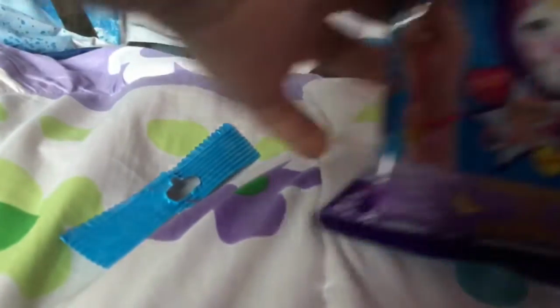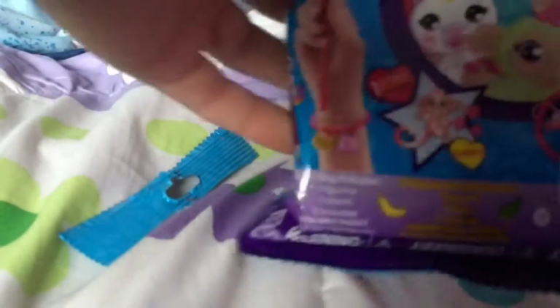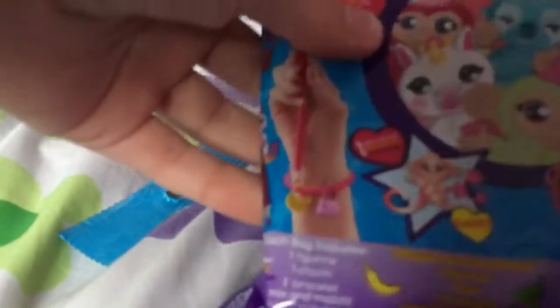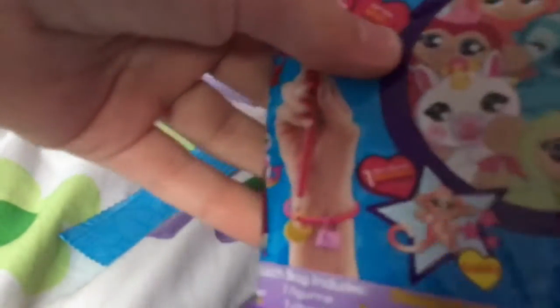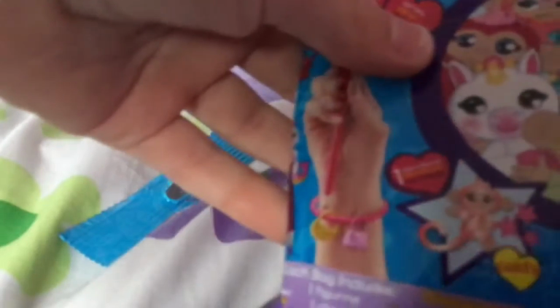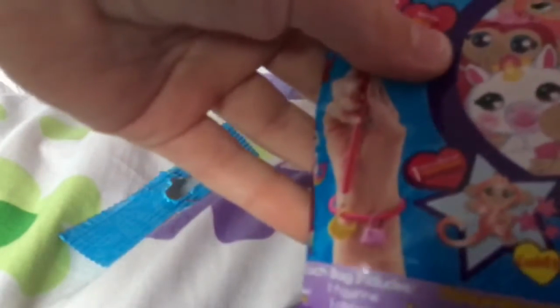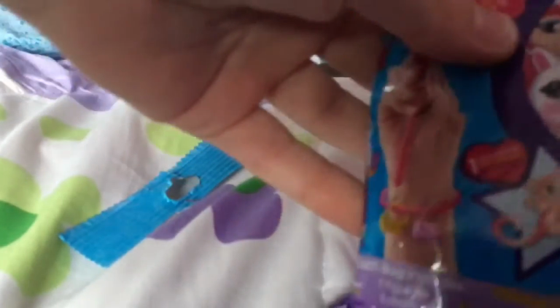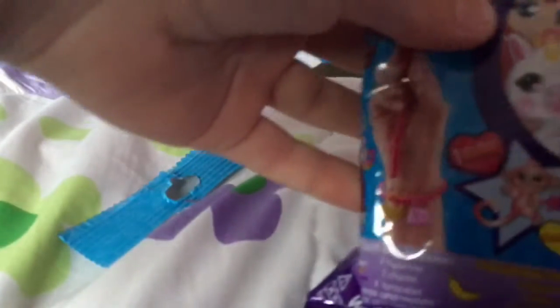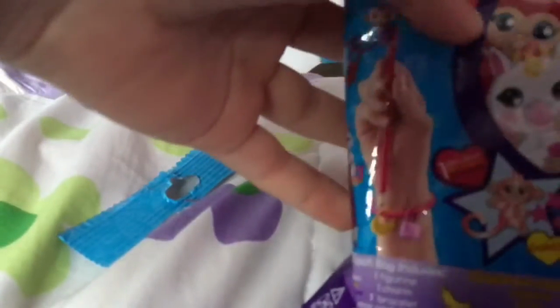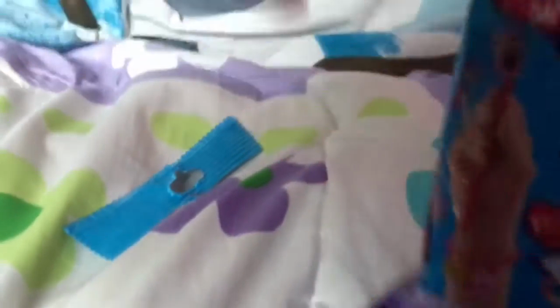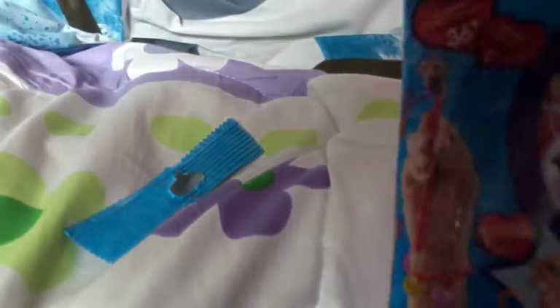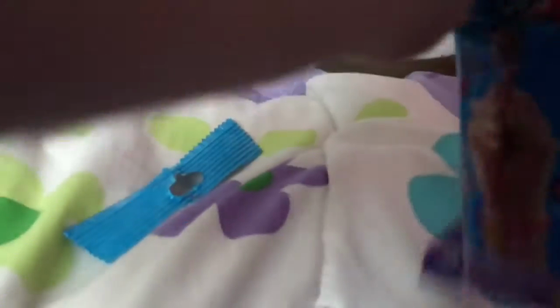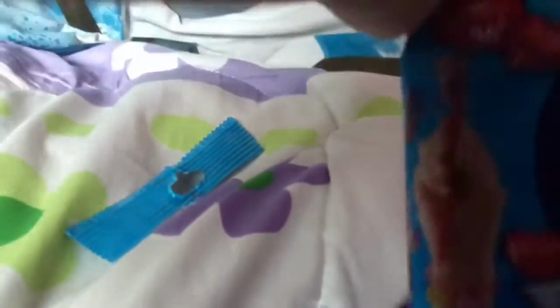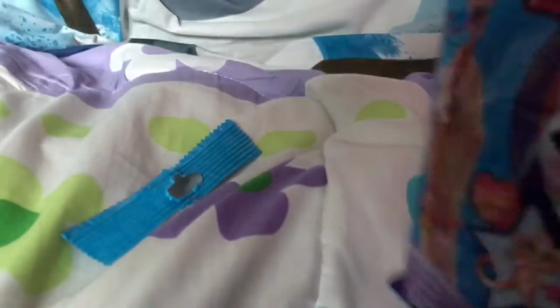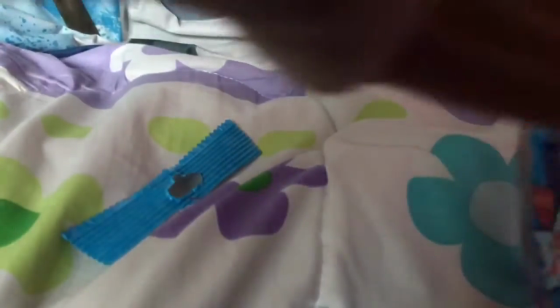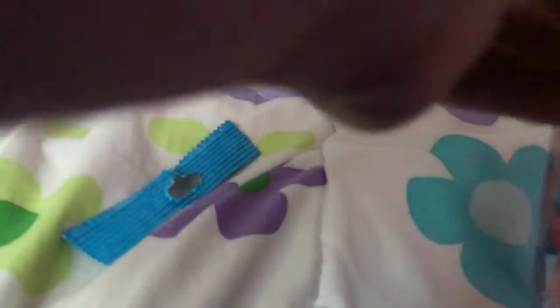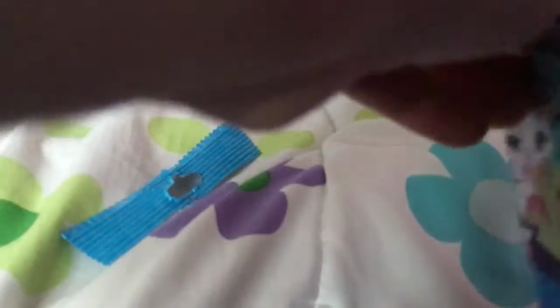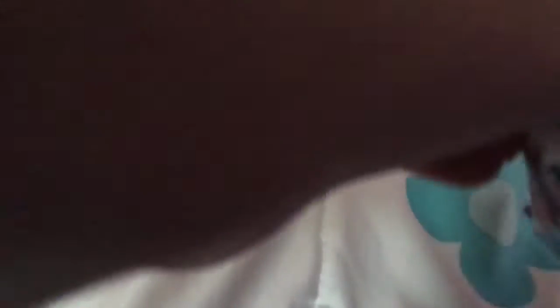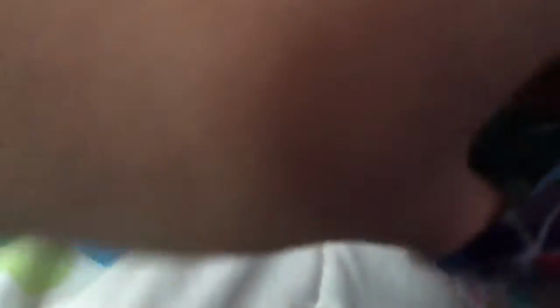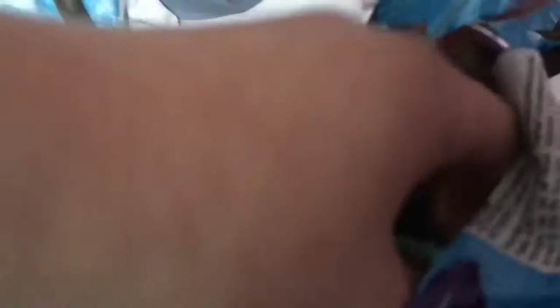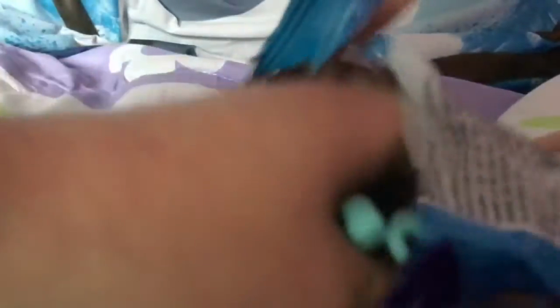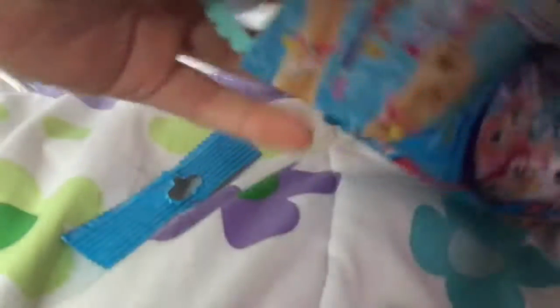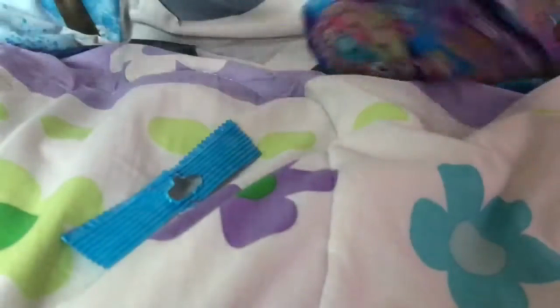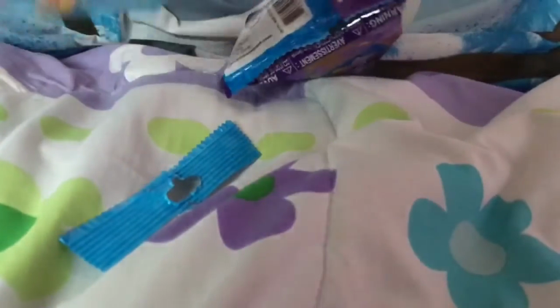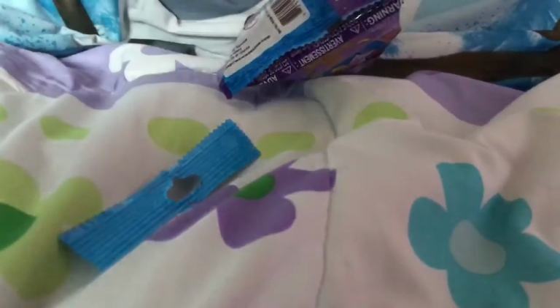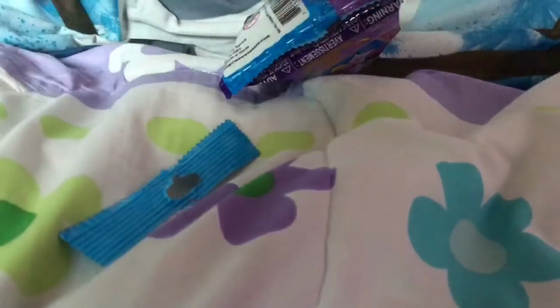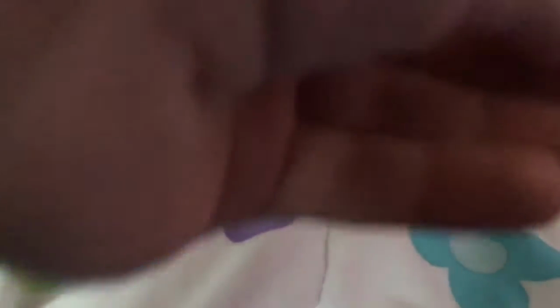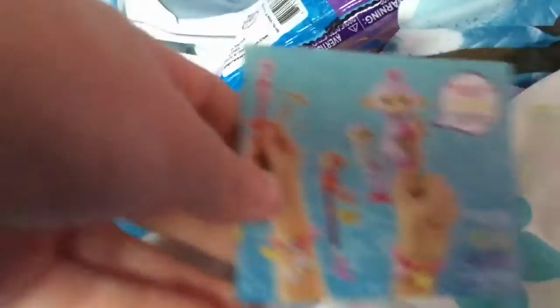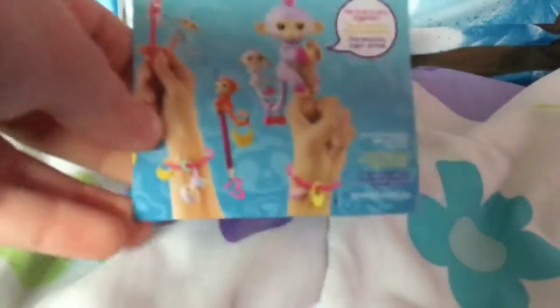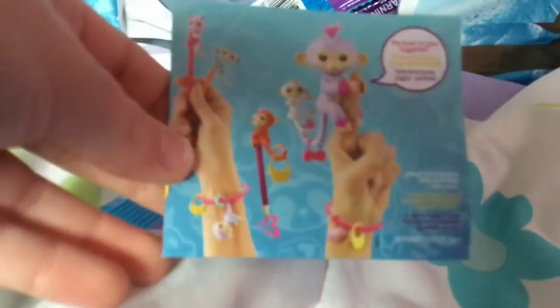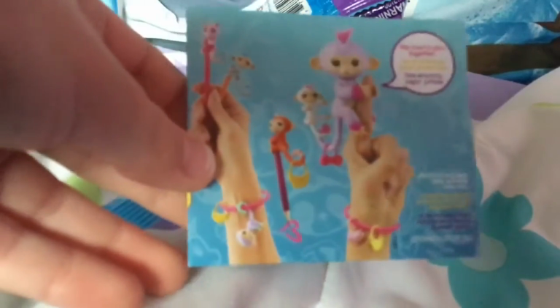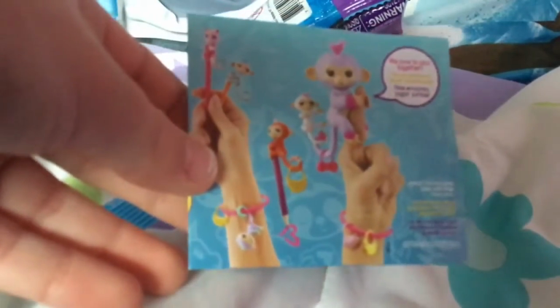Sorry, I'm struggling here with the box. There we go! Let's see what we have — we have a little pamphlet.